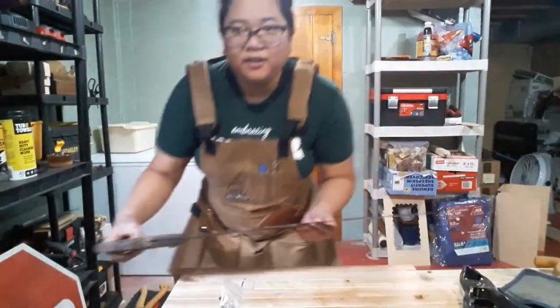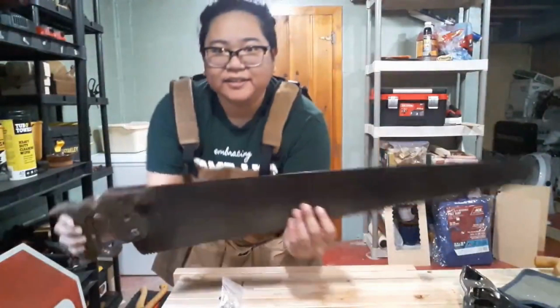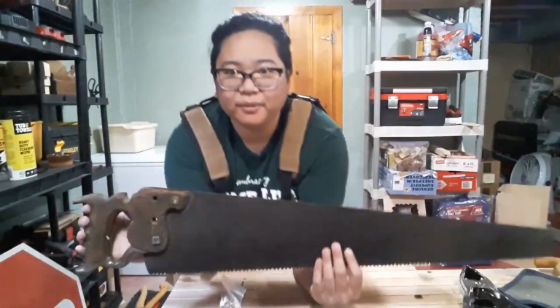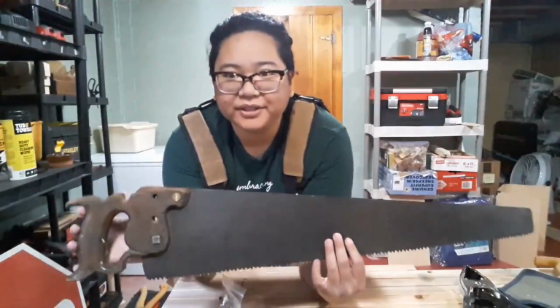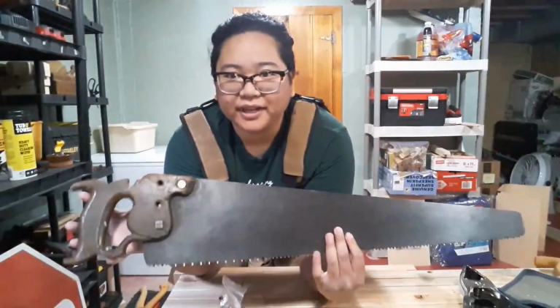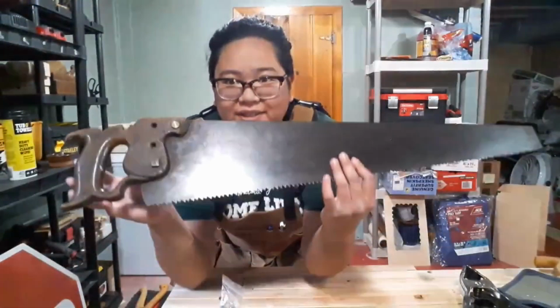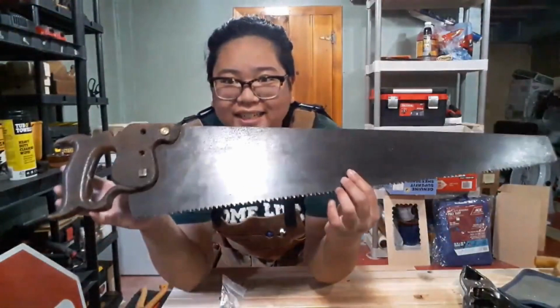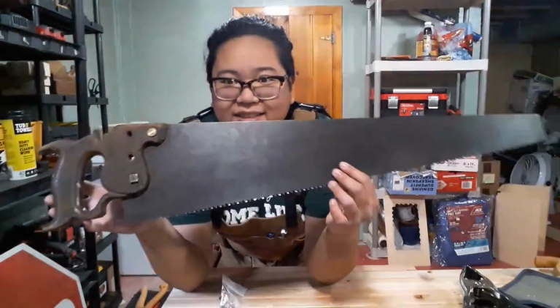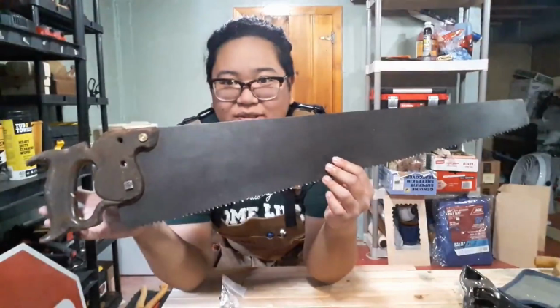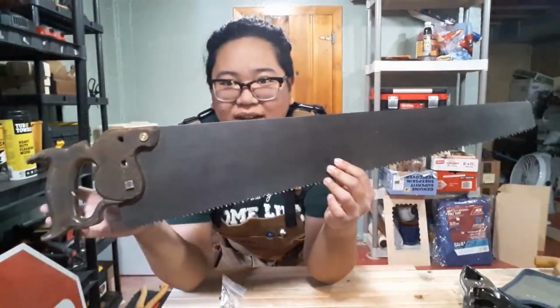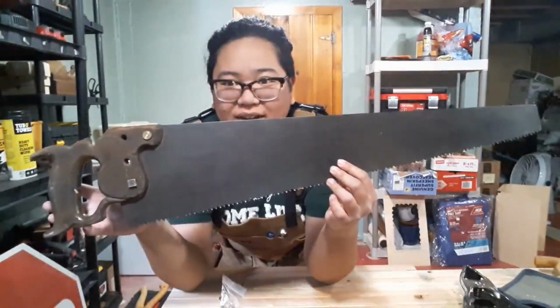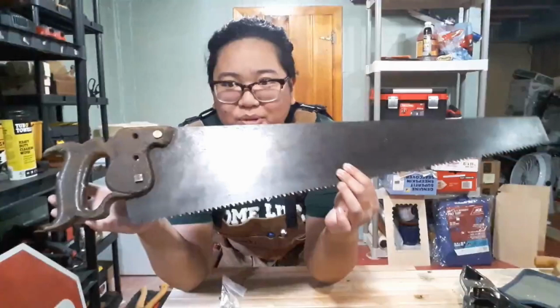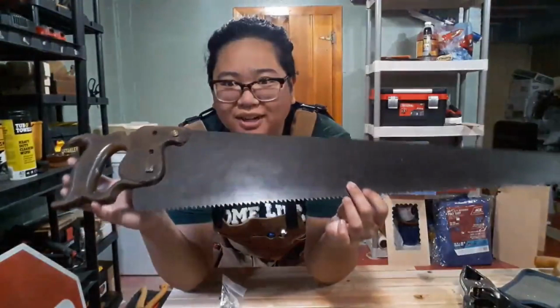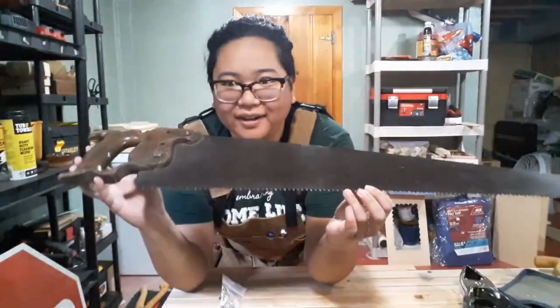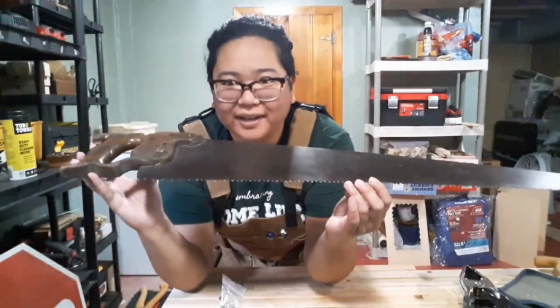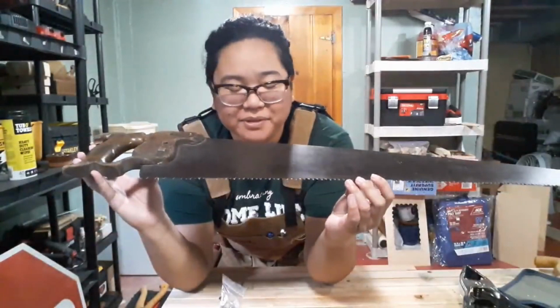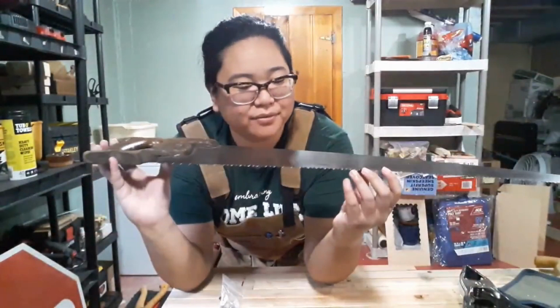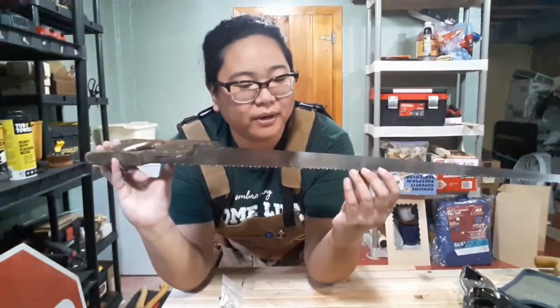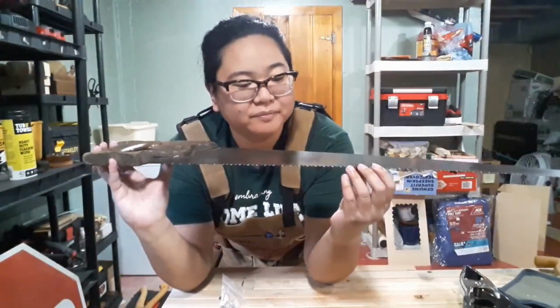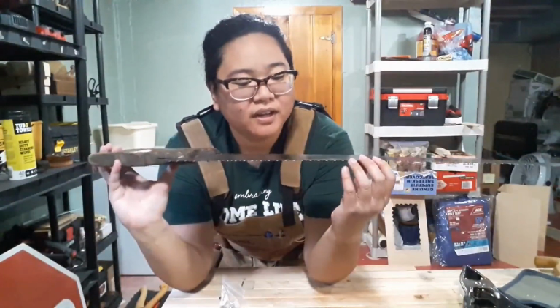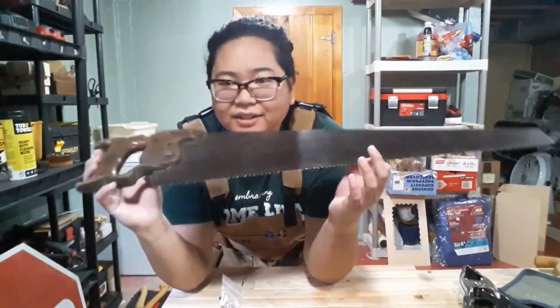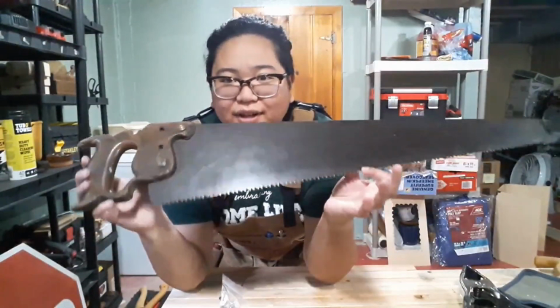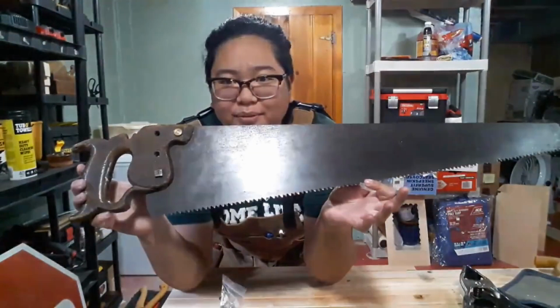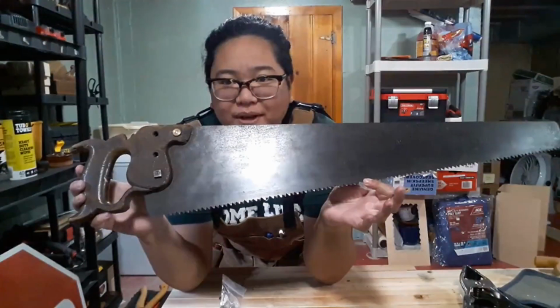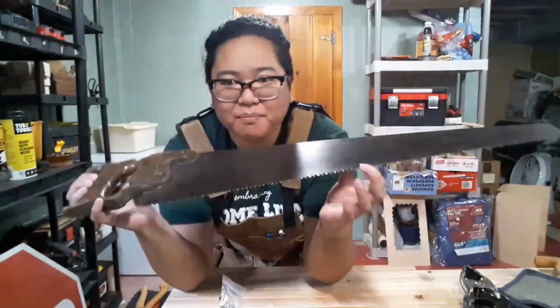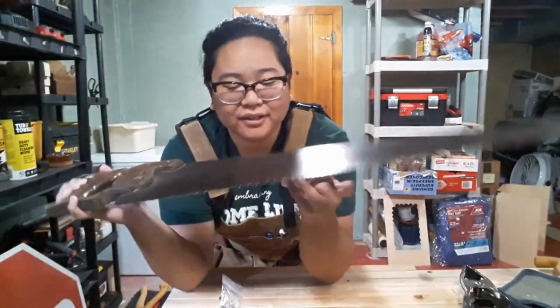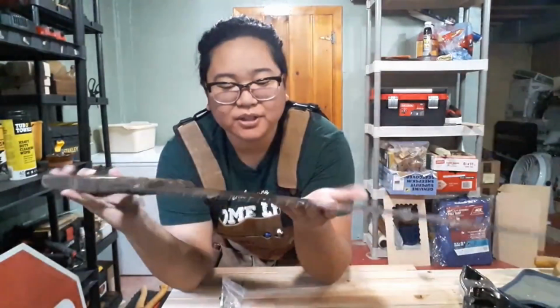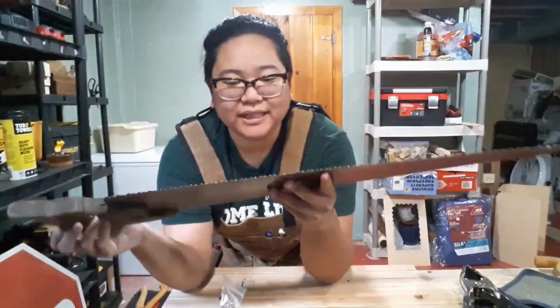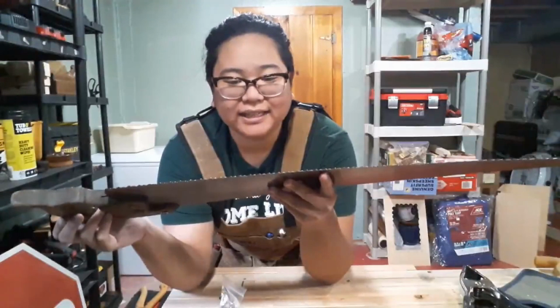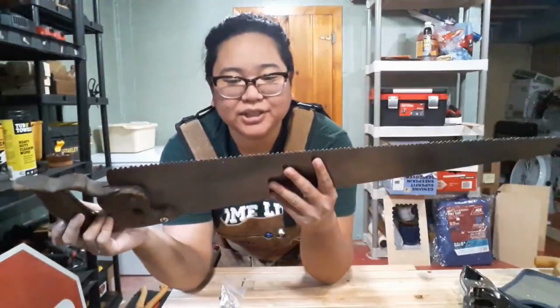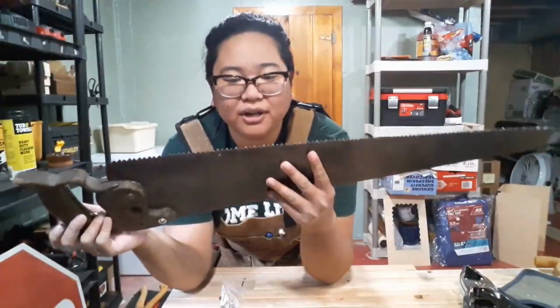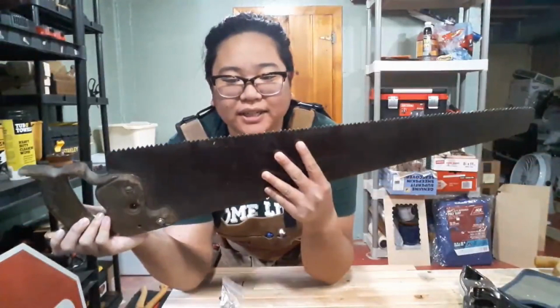What we're going to do now is take this old saw that I've had in my possession for a while. I actually thought it was a rip saw, but I looked more closely at it, and it's actually a crosscut.